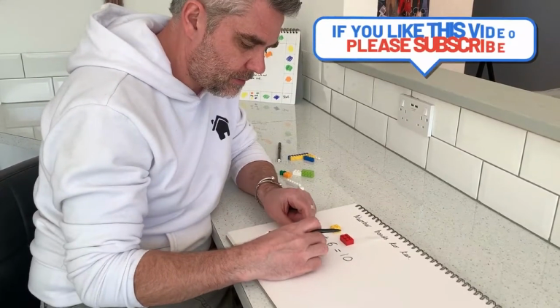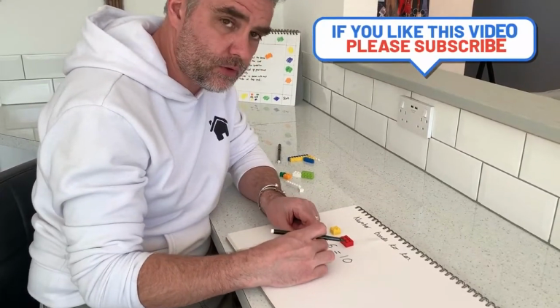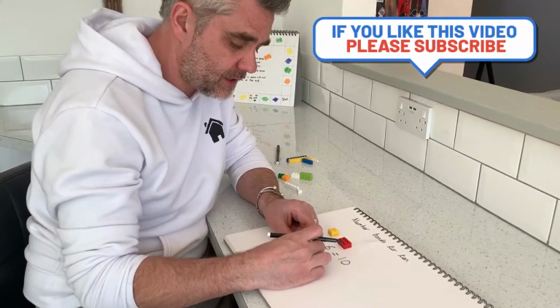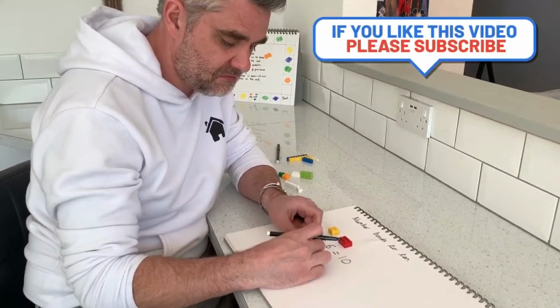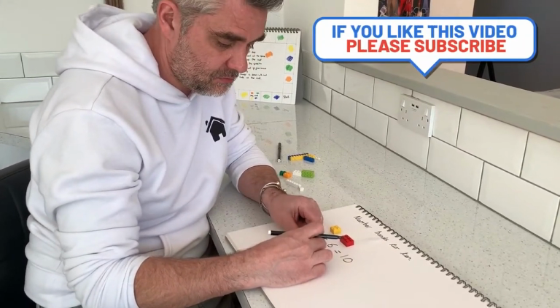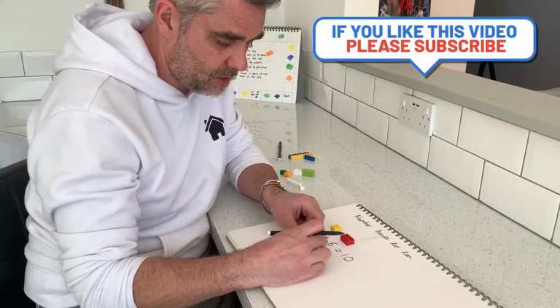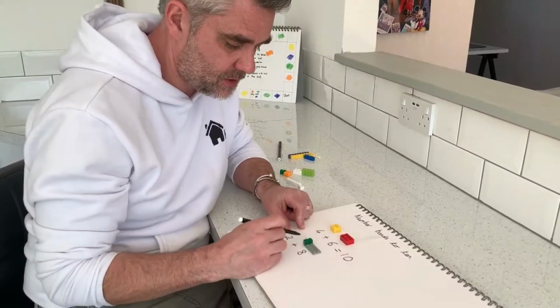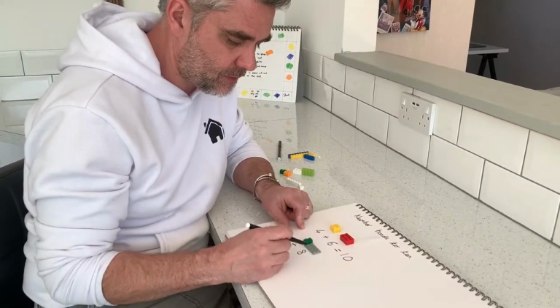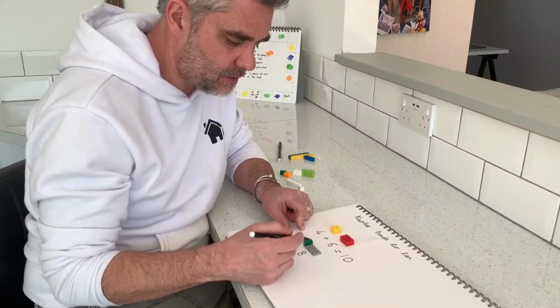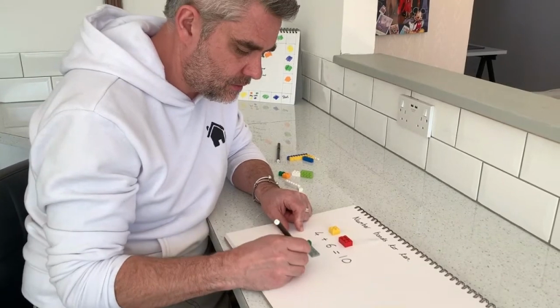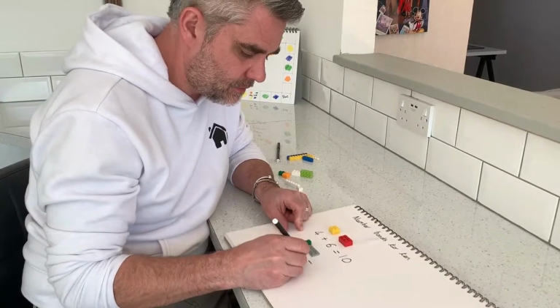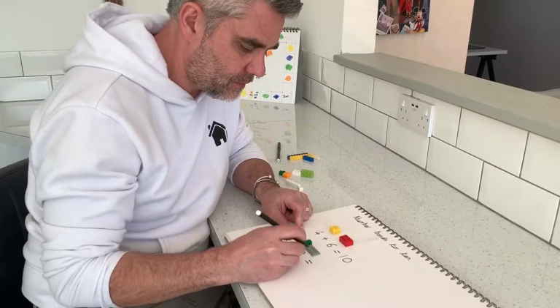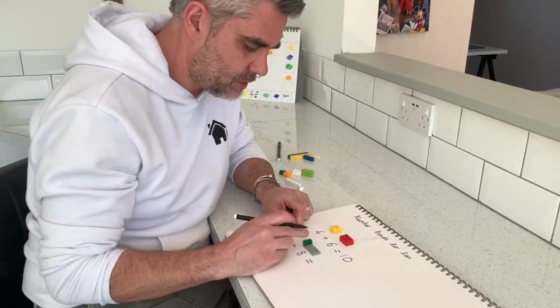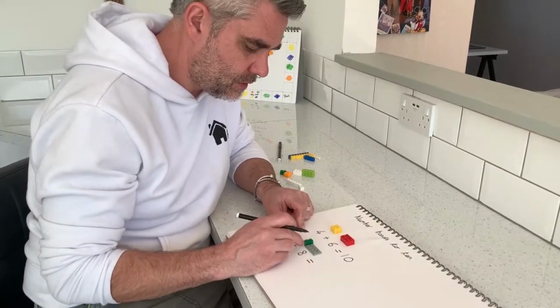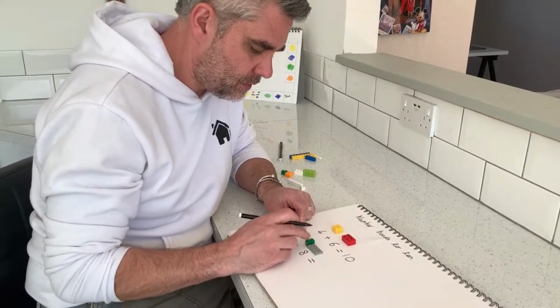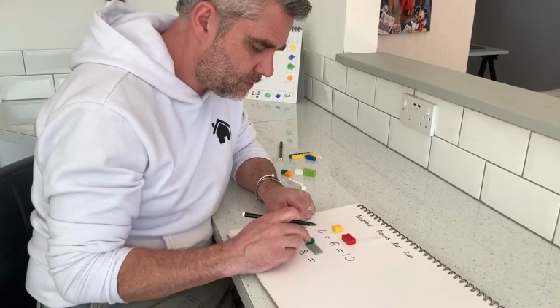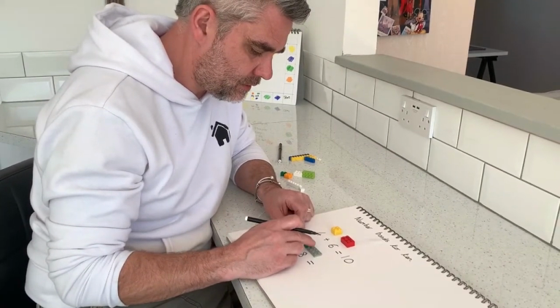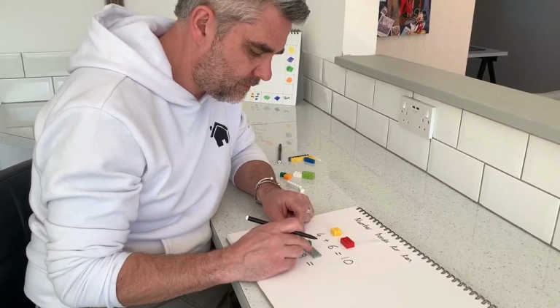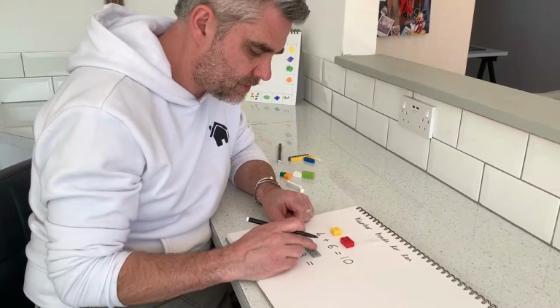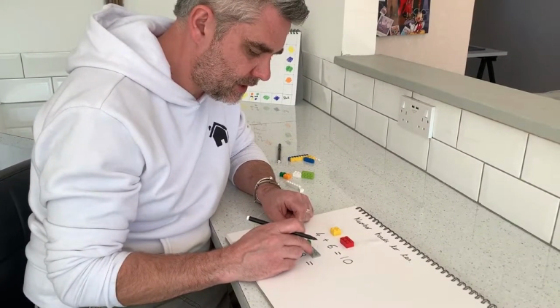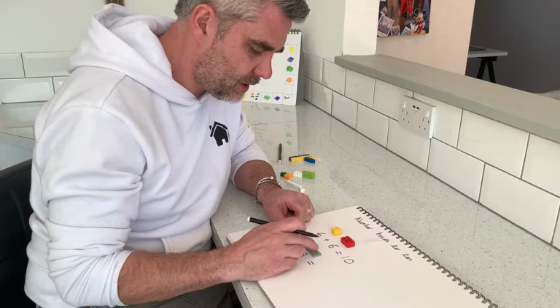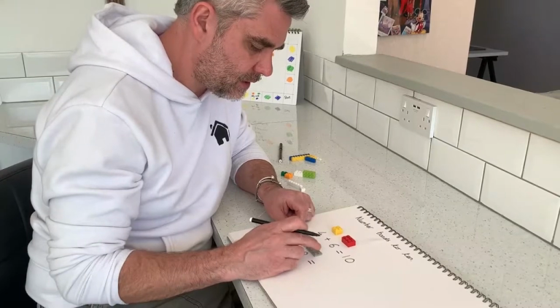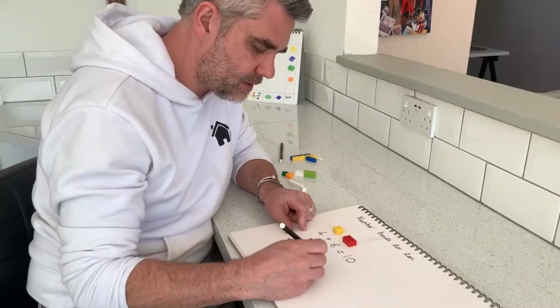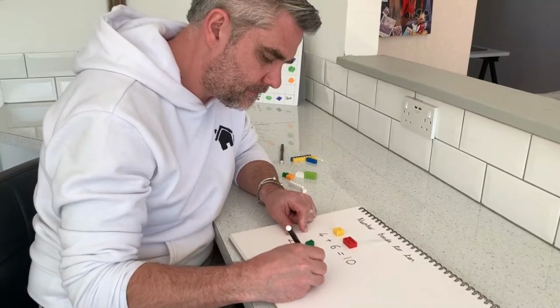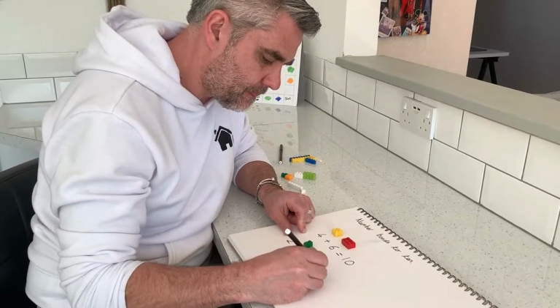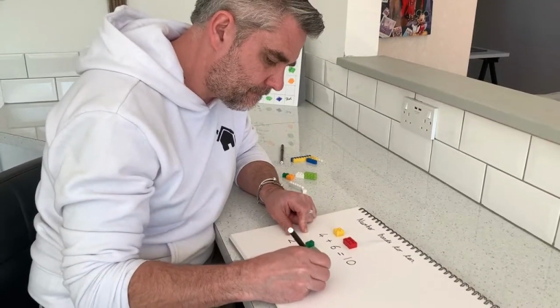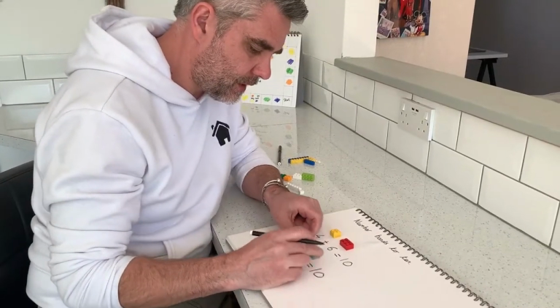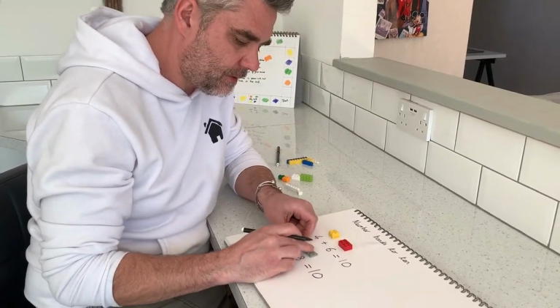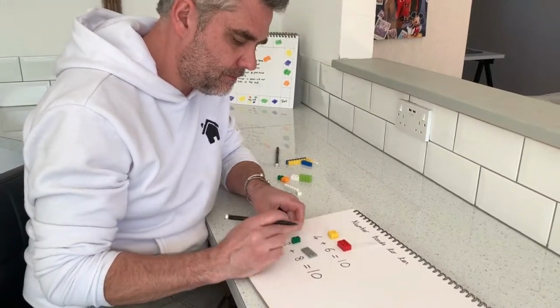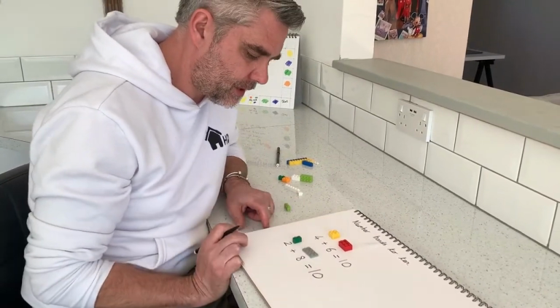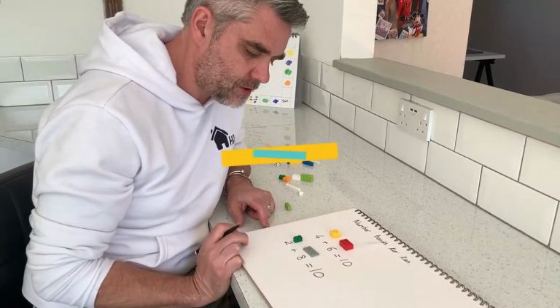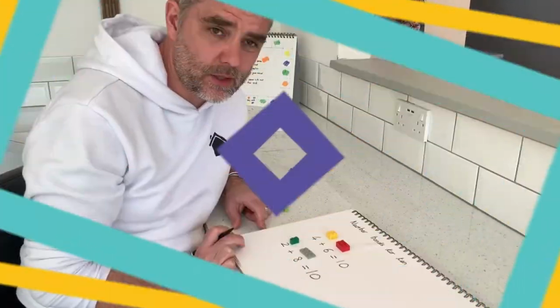I'm going to put them together and count them again: 1, 2, 3, 4, 5, 6, 7, 8, 9, 10. And get my calculation written down.